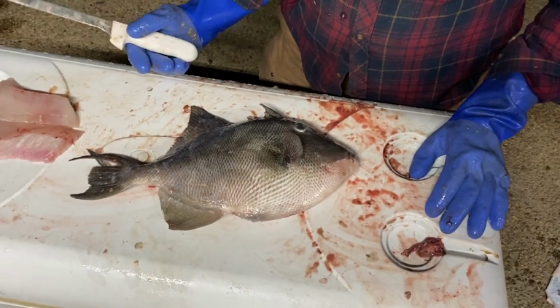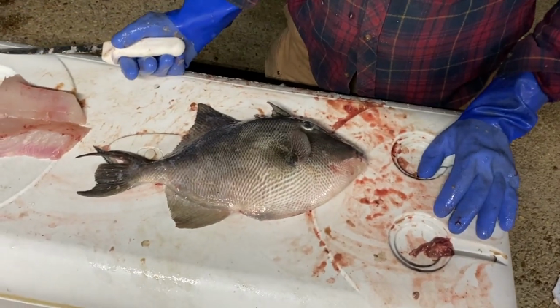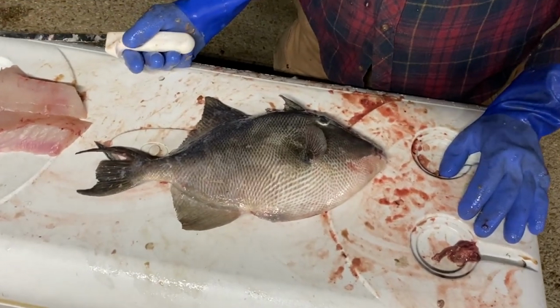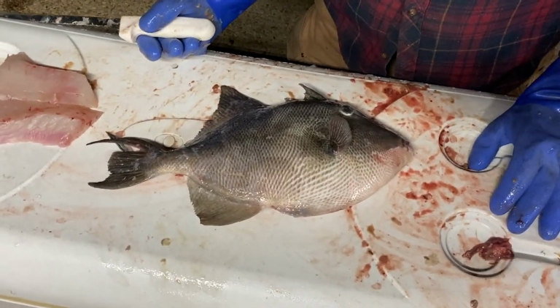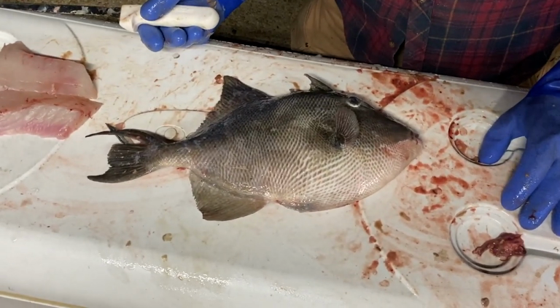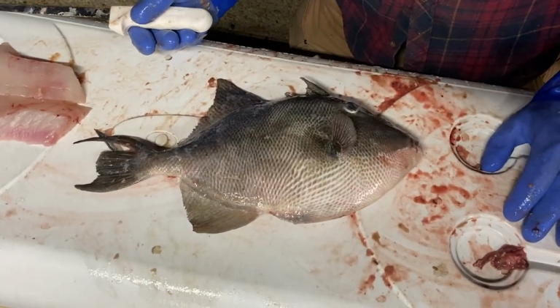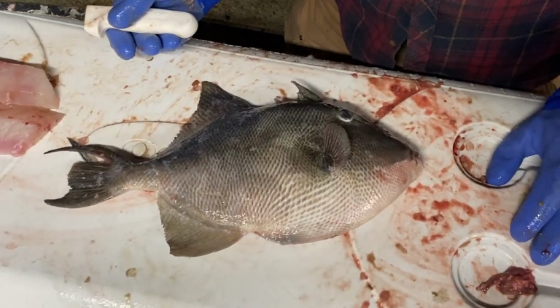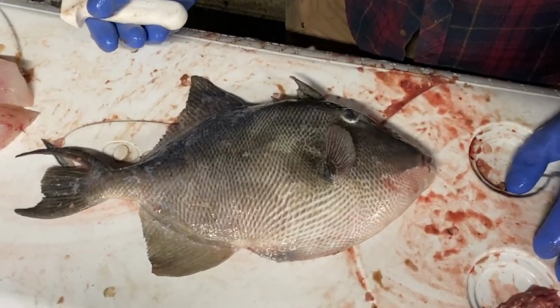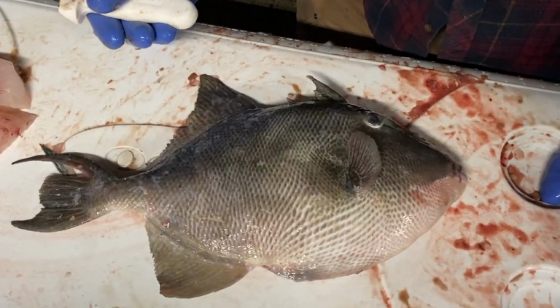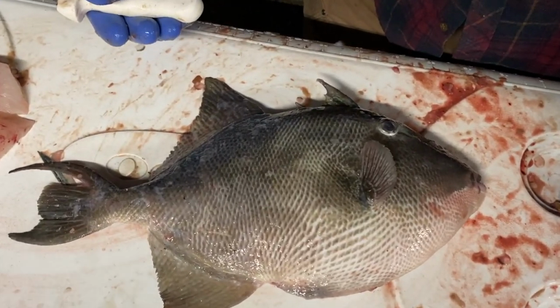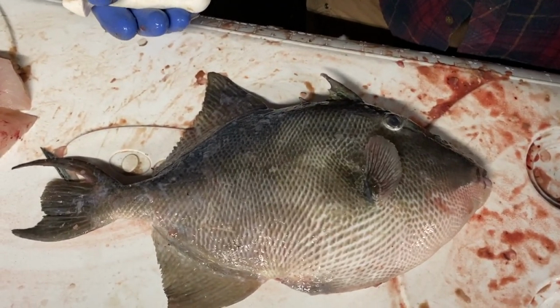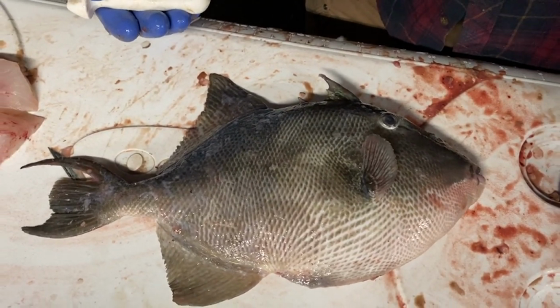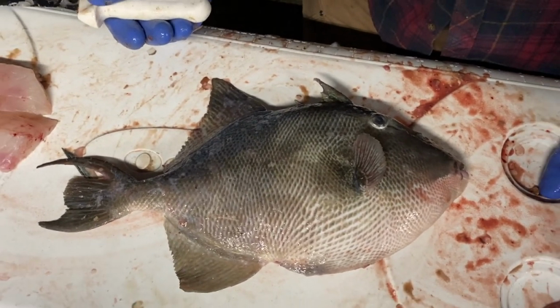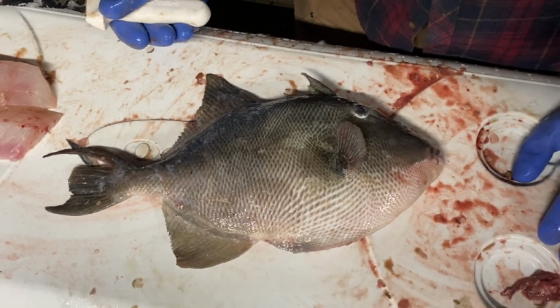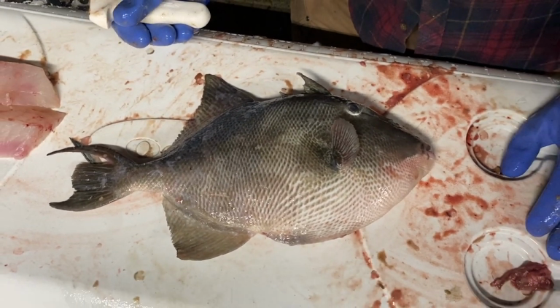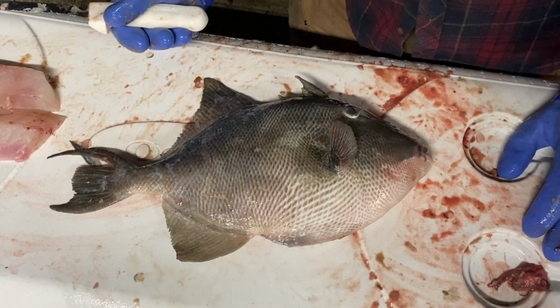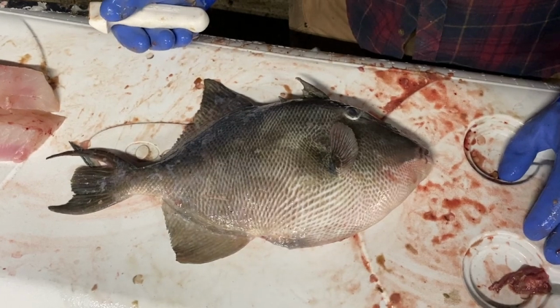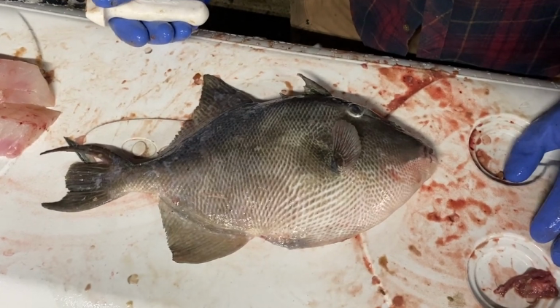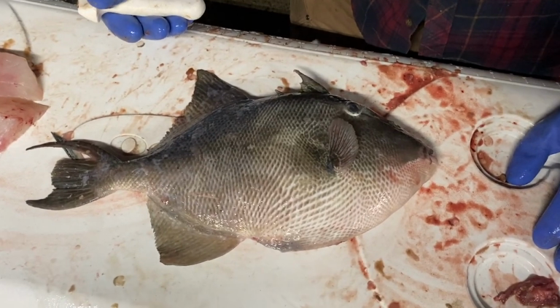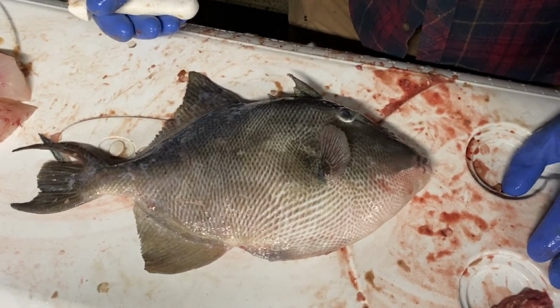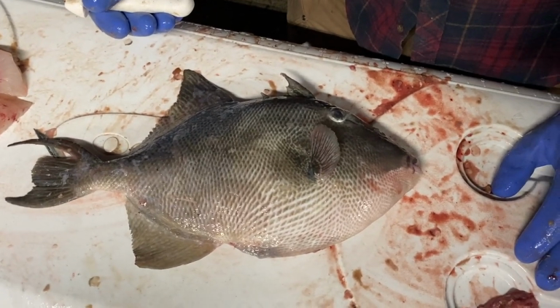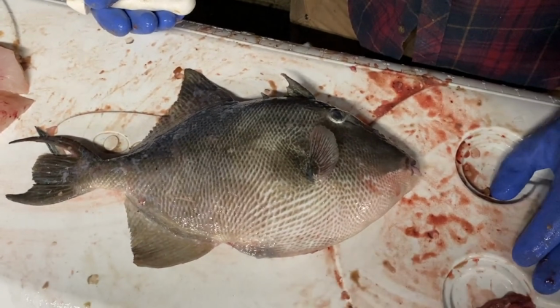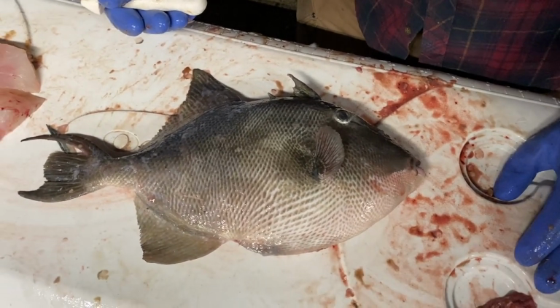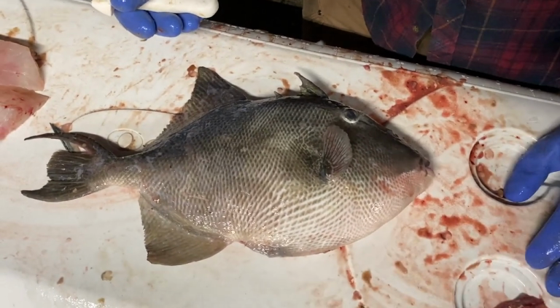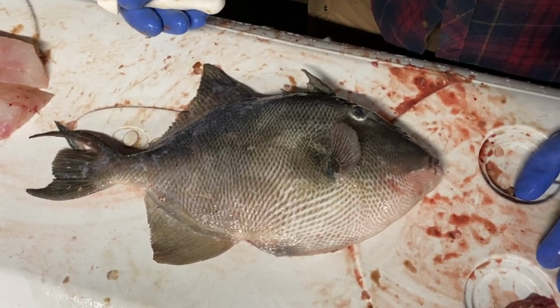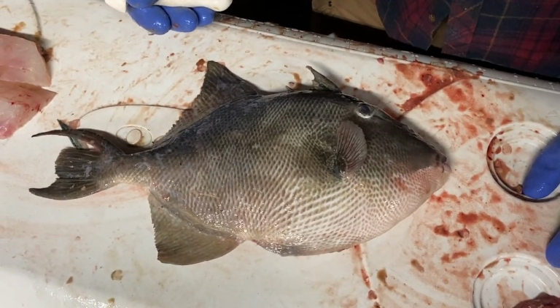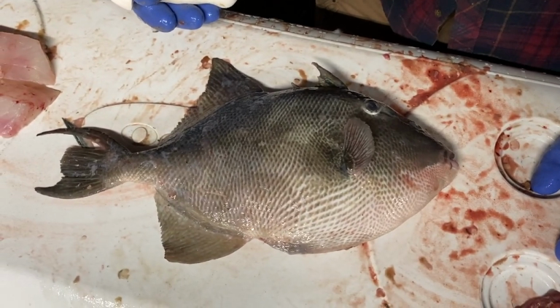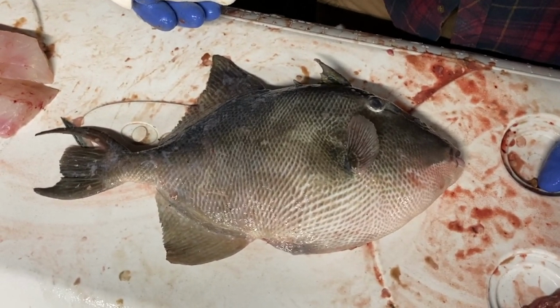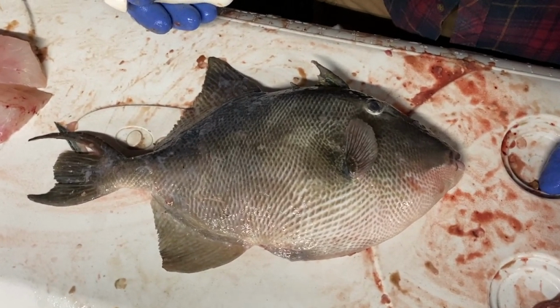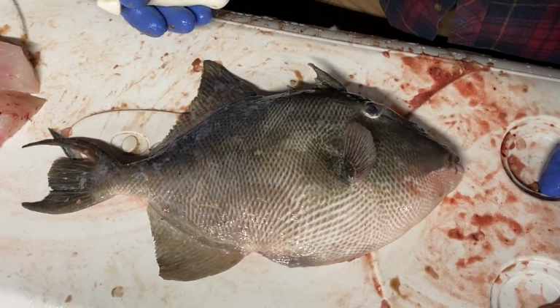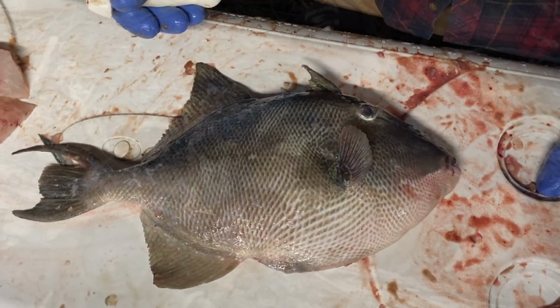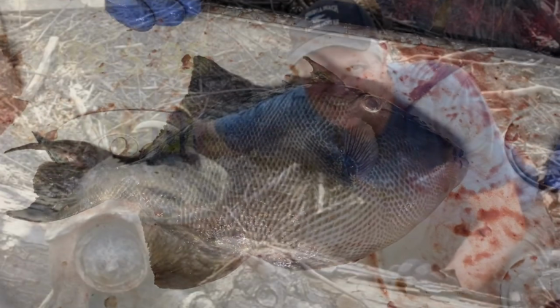What we got here is a gray triggerfish. There are different types of trigger fishes, and this is a gray triggerfish.